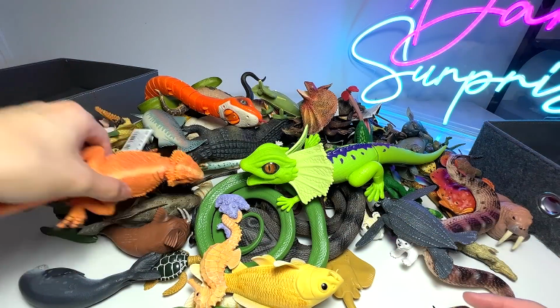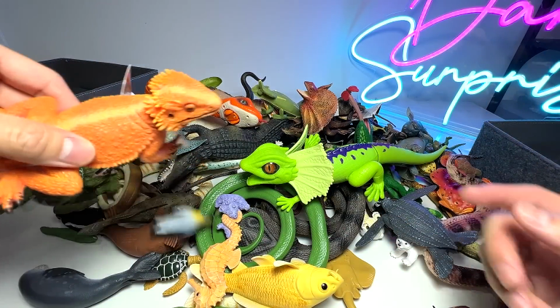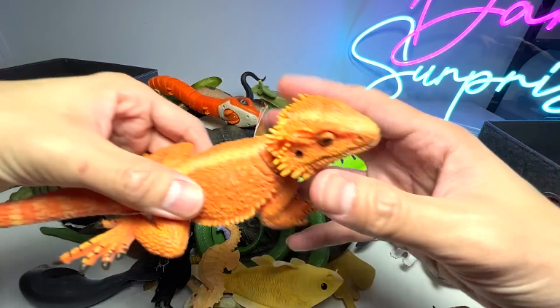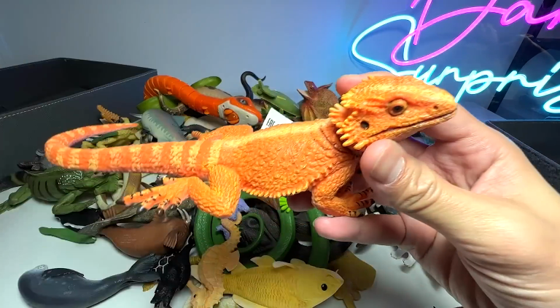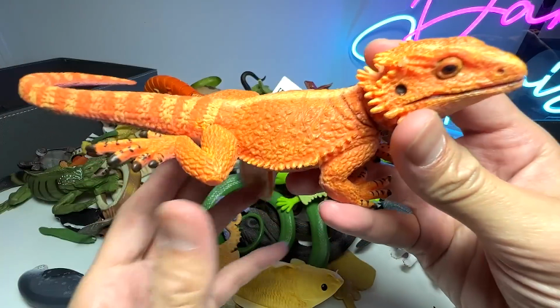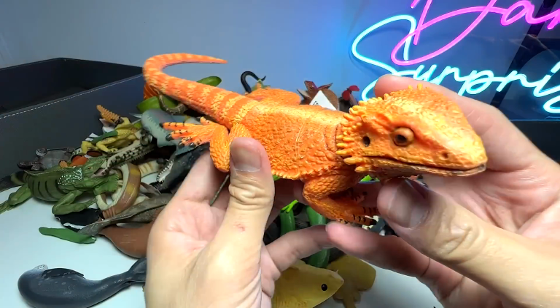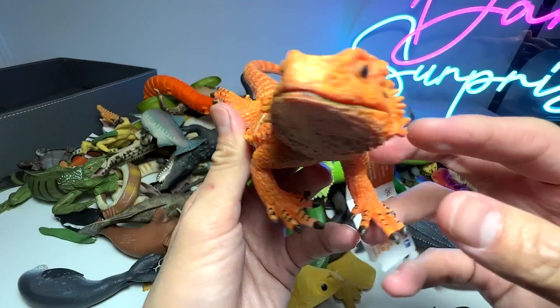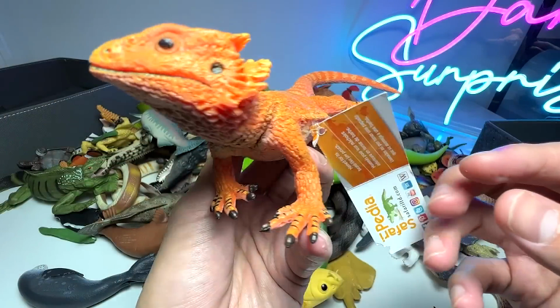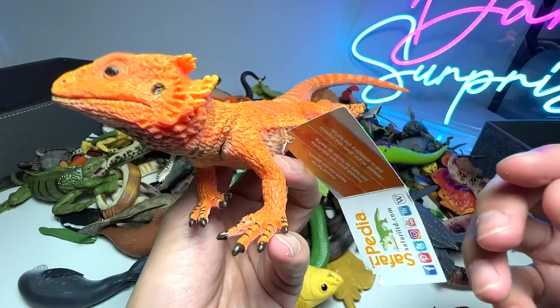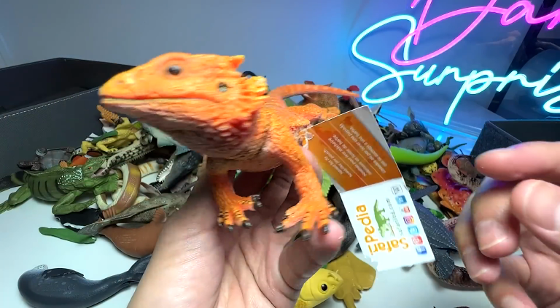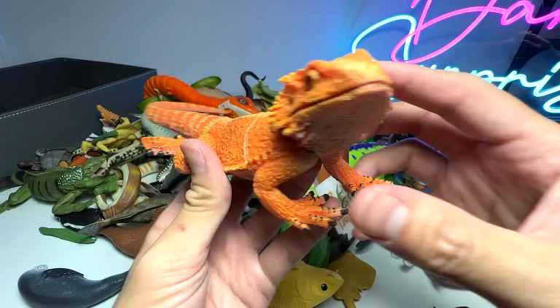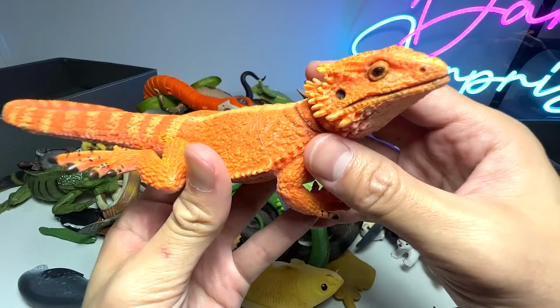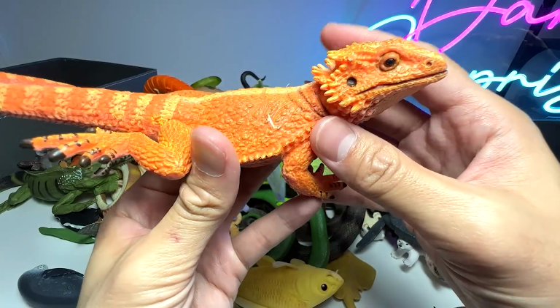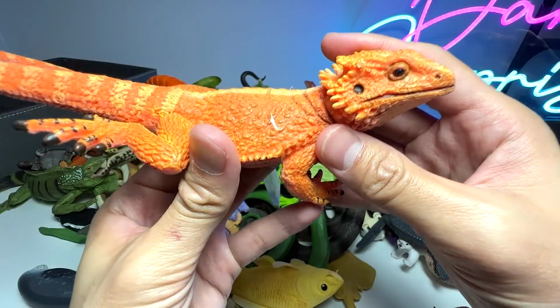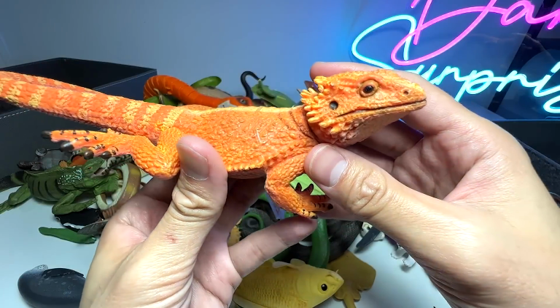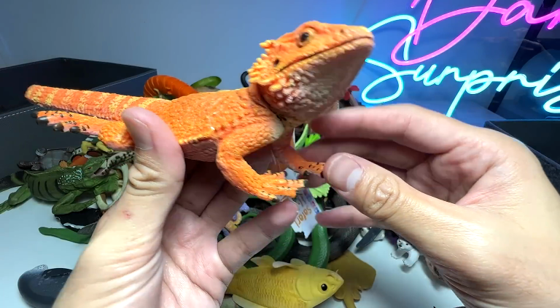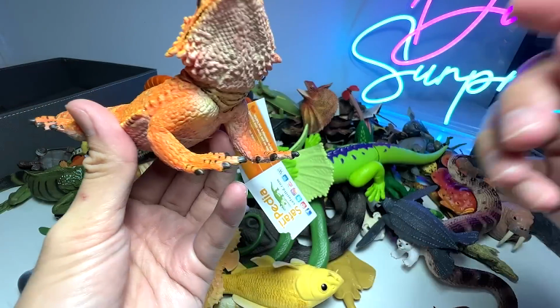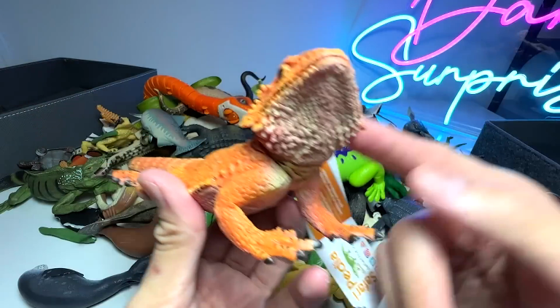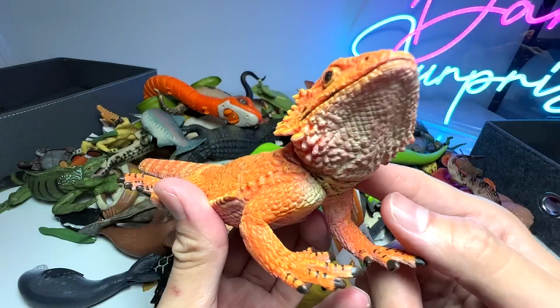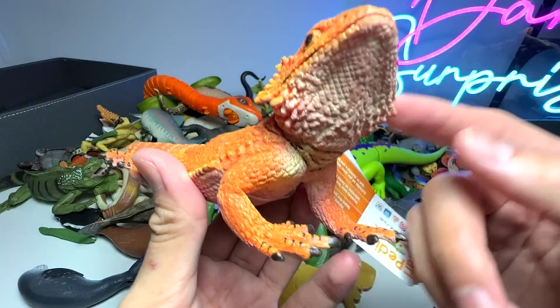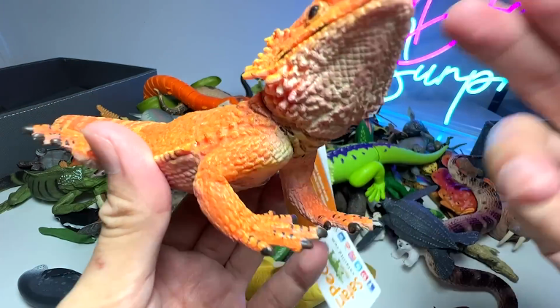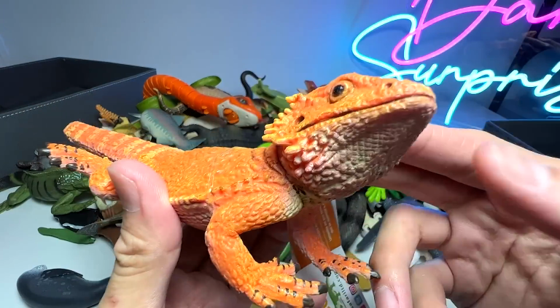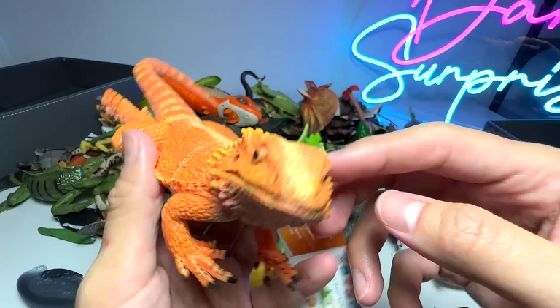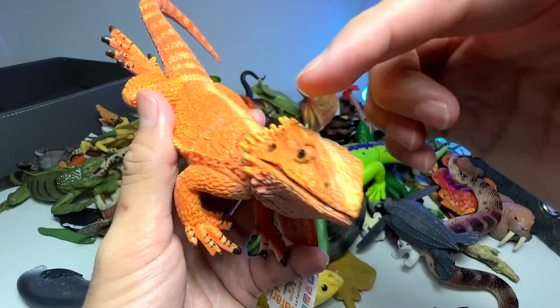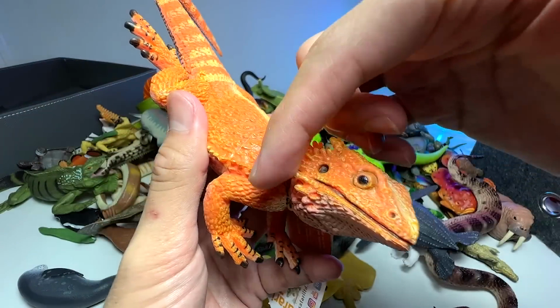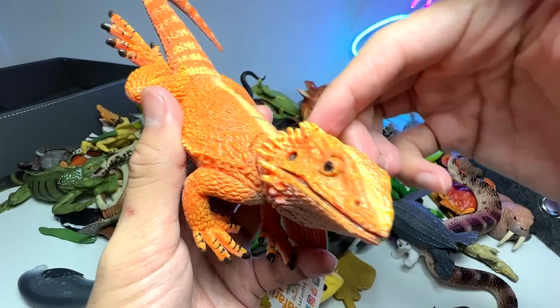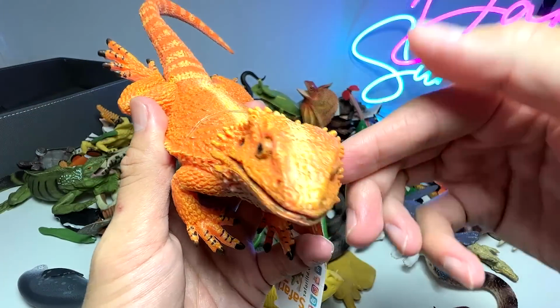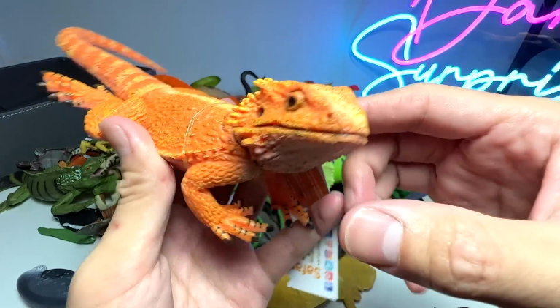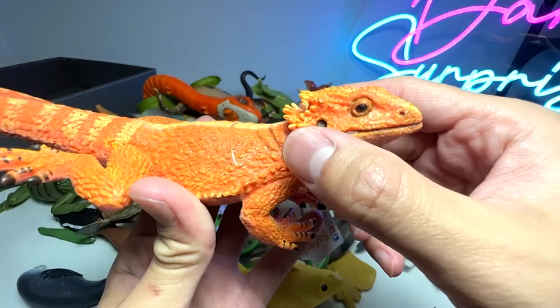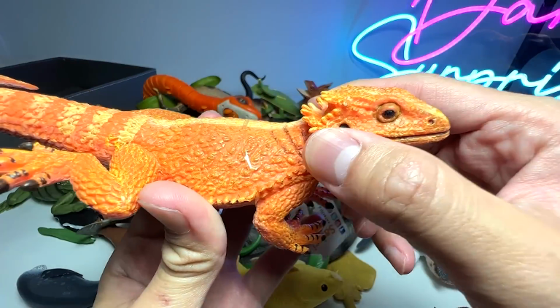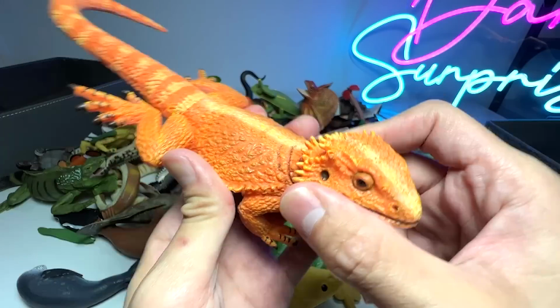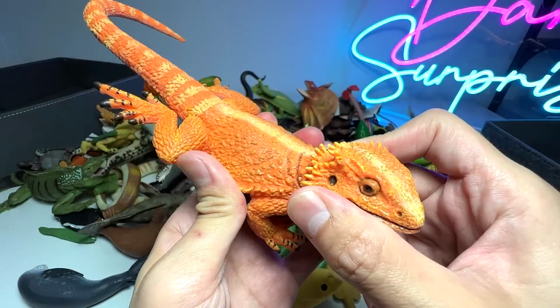What is this? This is actually a beautiful lizard known as a bearded dragon. It basically gets its name from its beard pouch right over here.